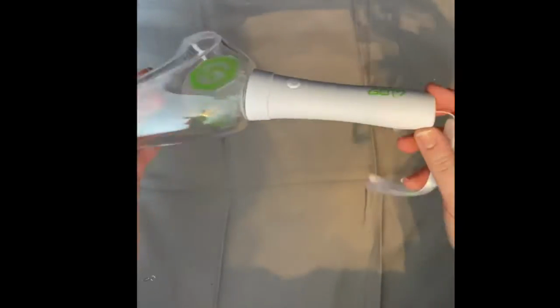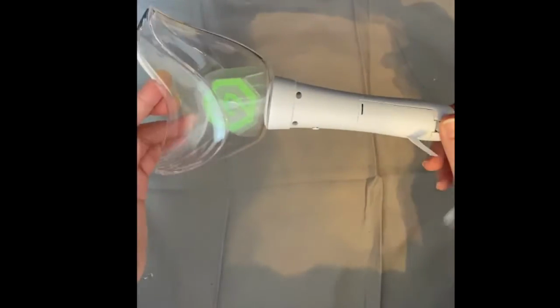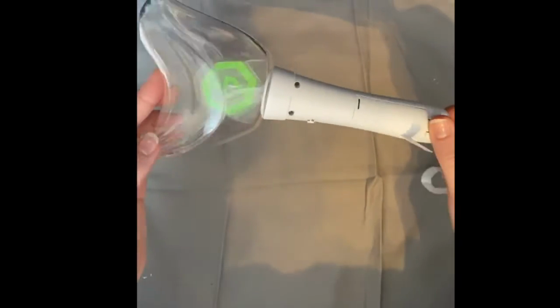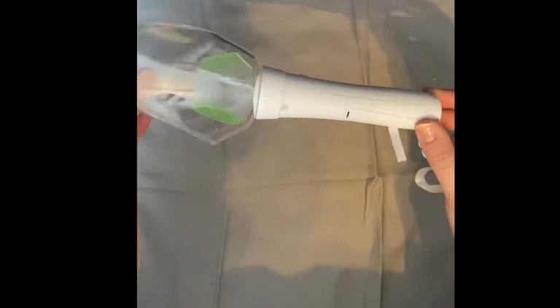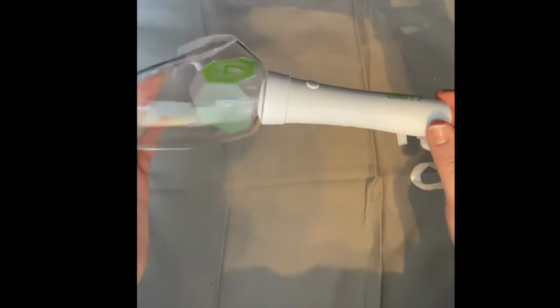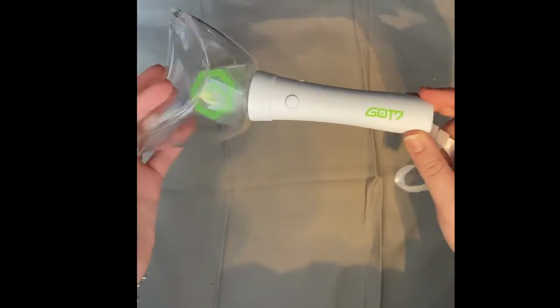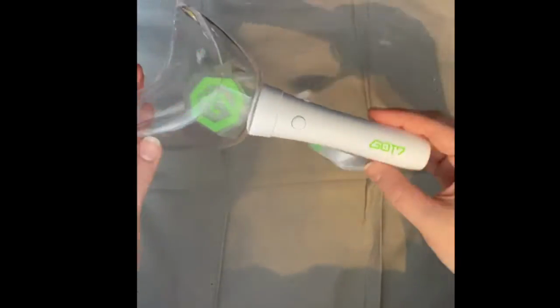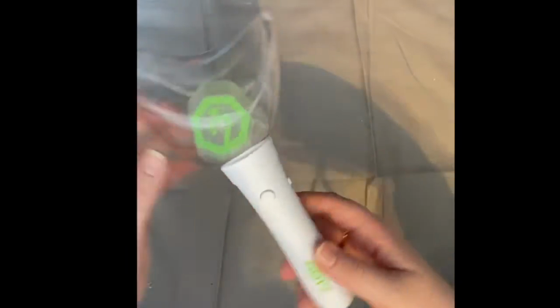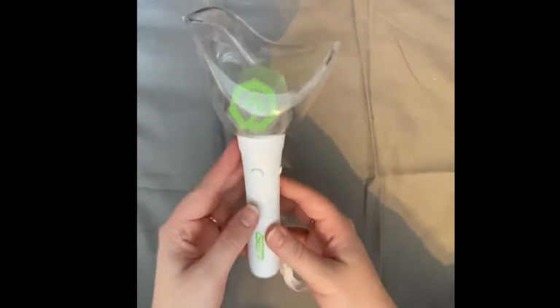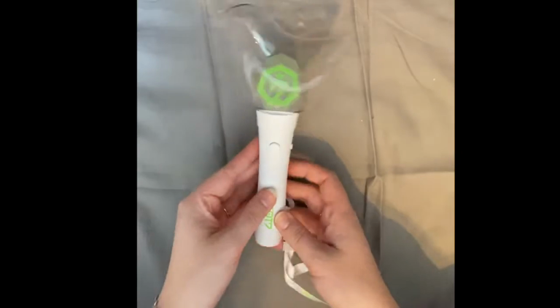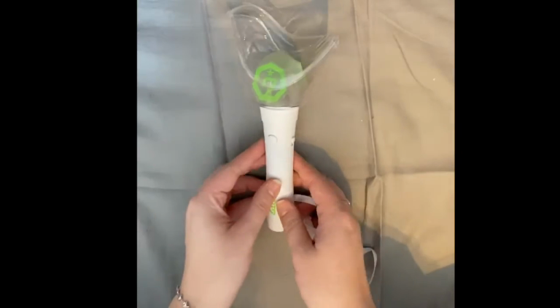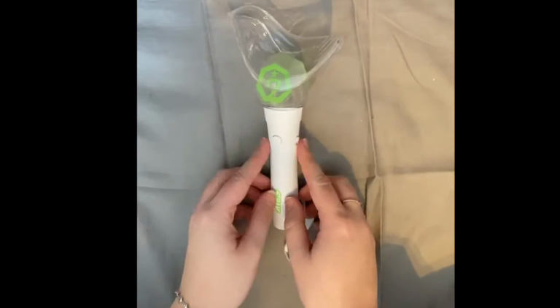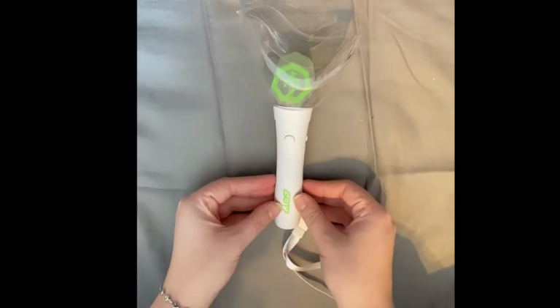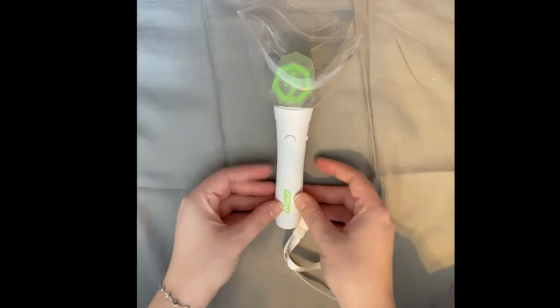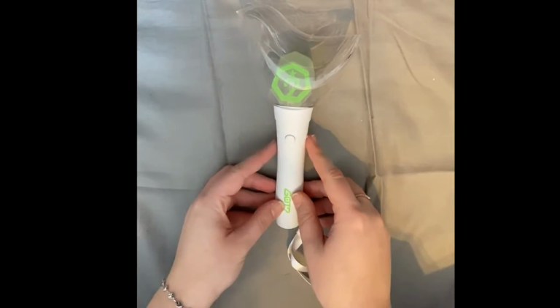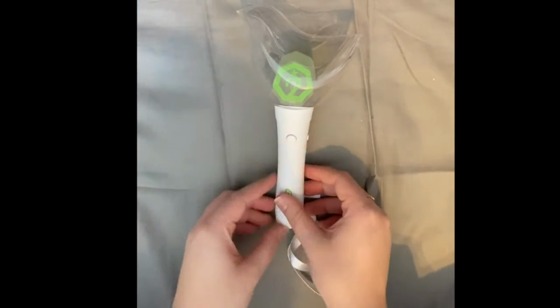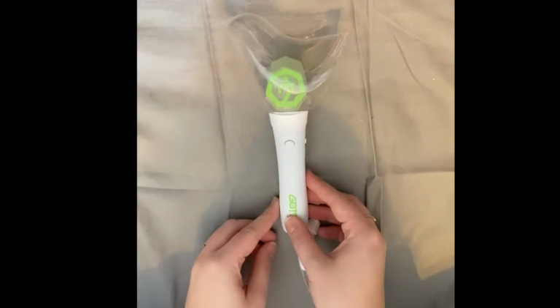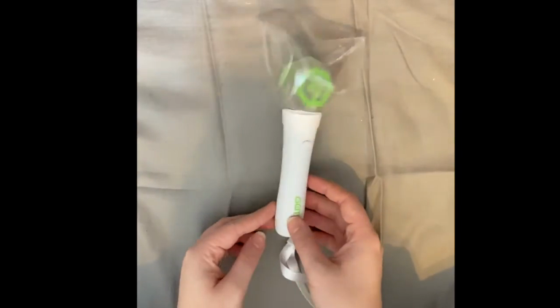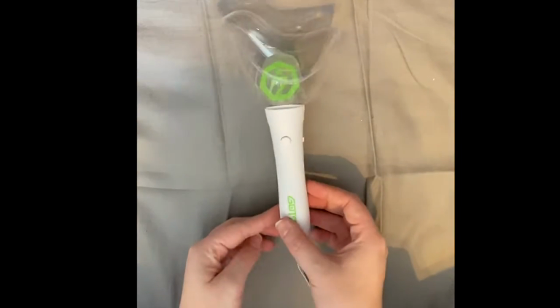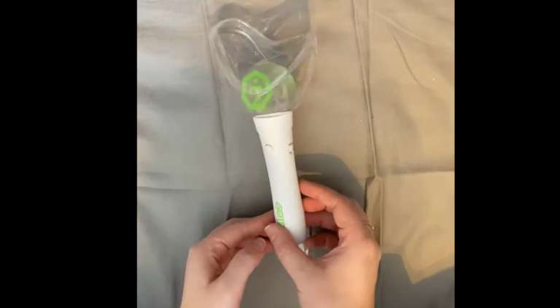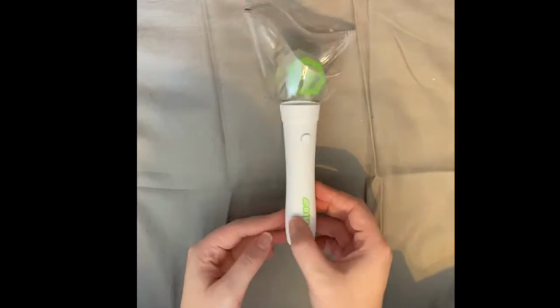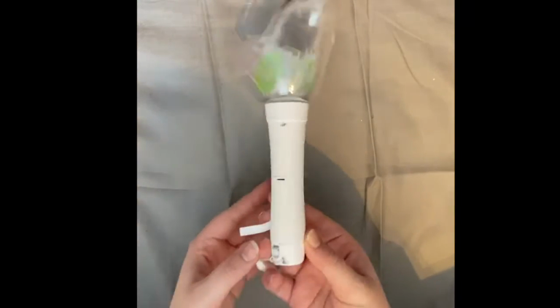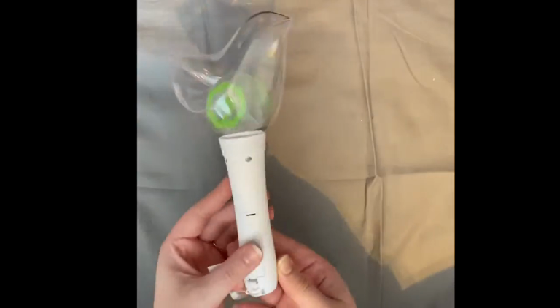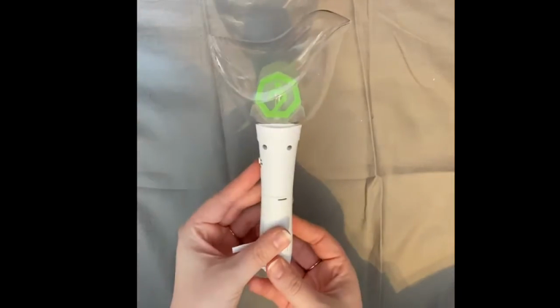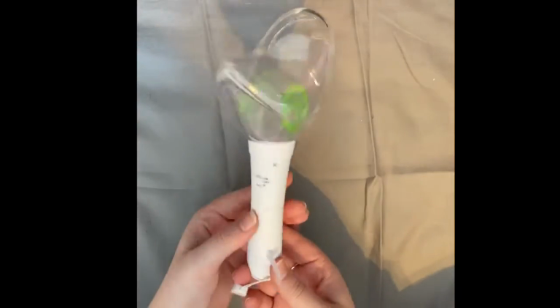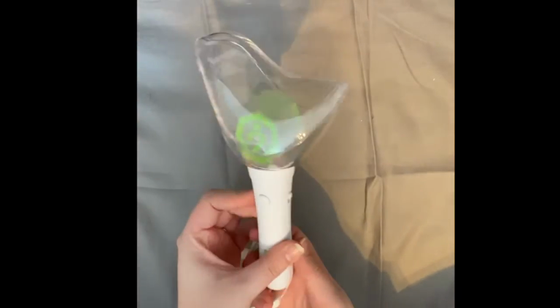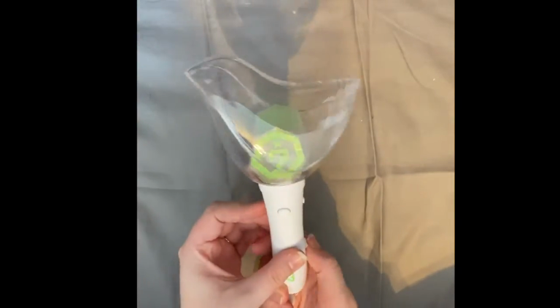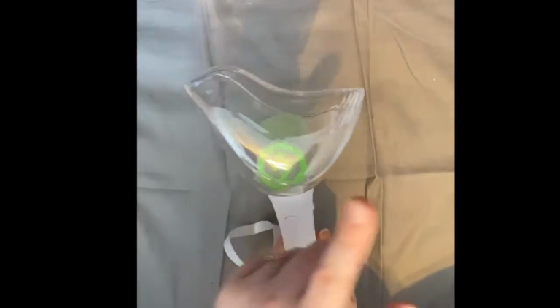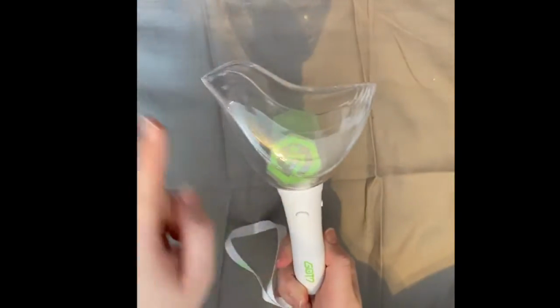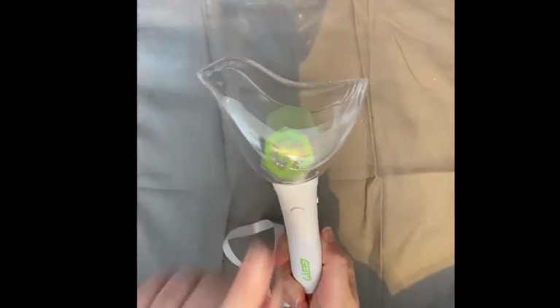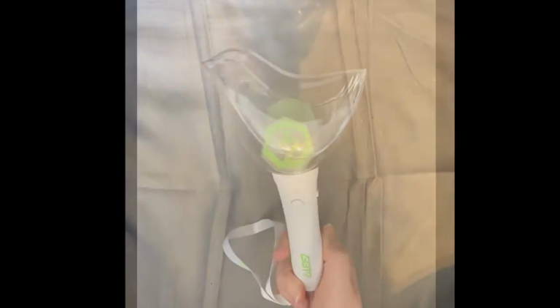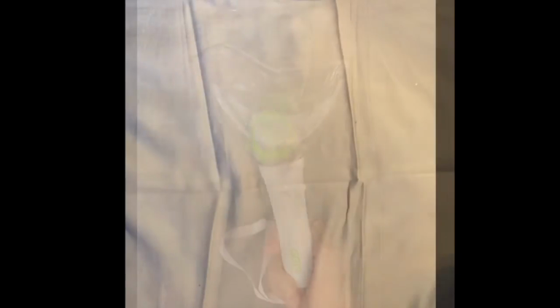I really love it. I can't wait to eventually get a BTS one too, but it's not for right now. My favorite group, so I needed to get the light stick with the GOT7 logo.